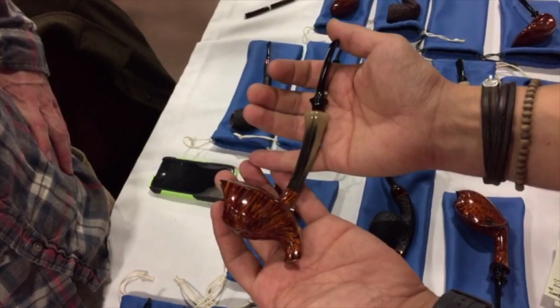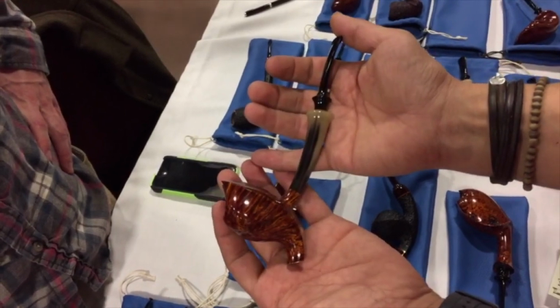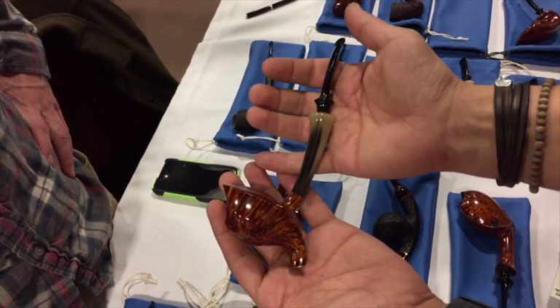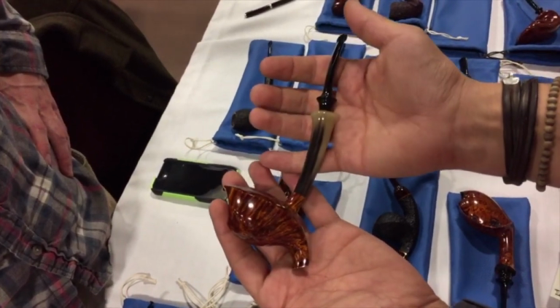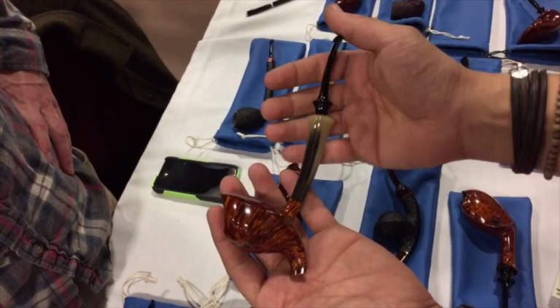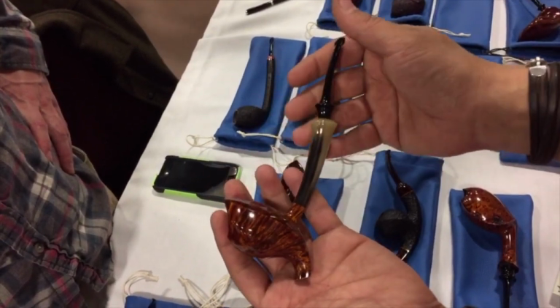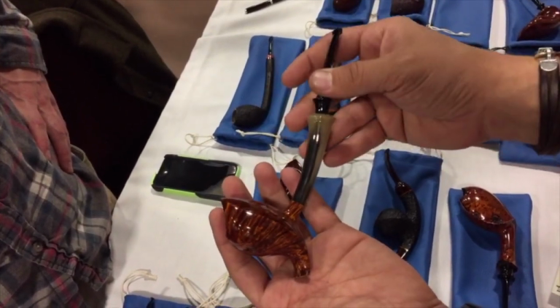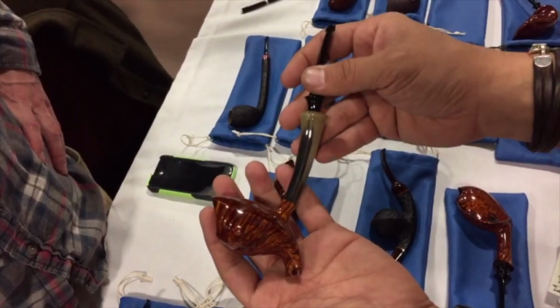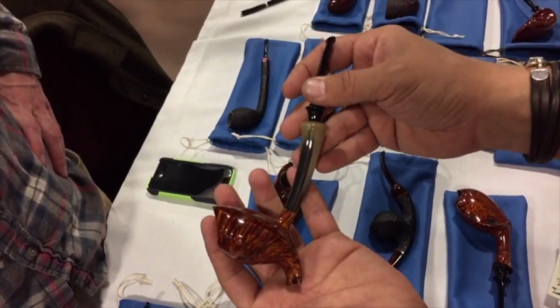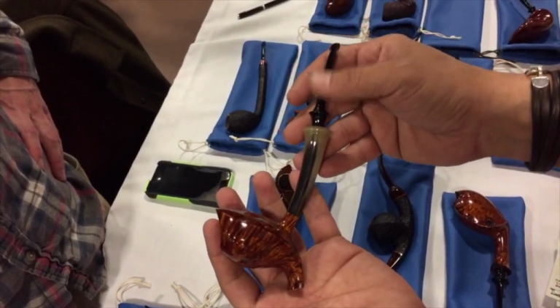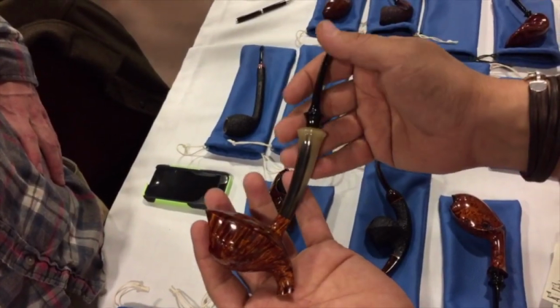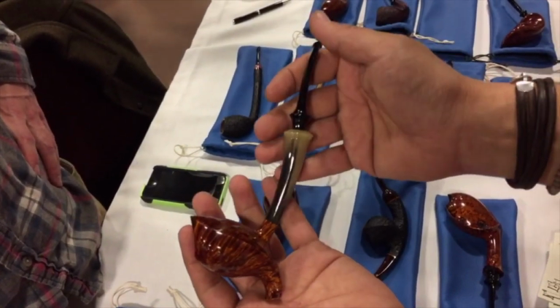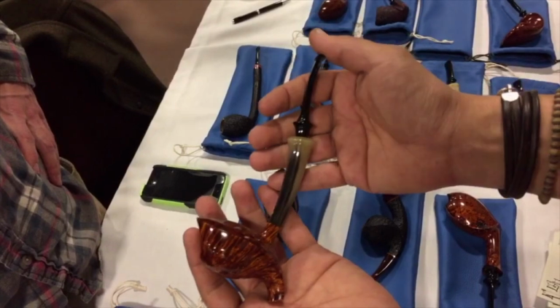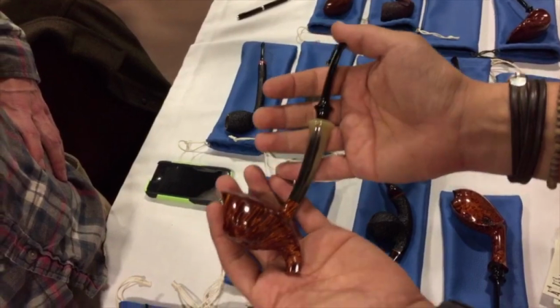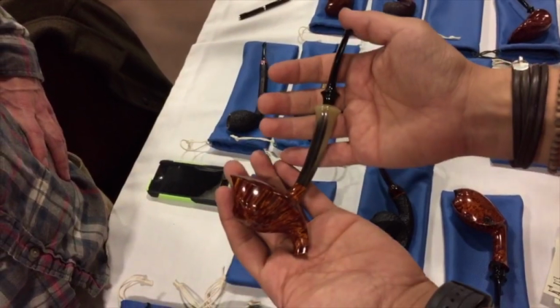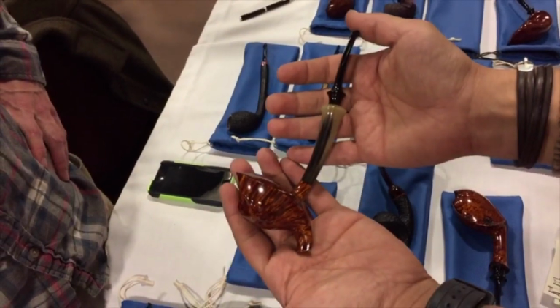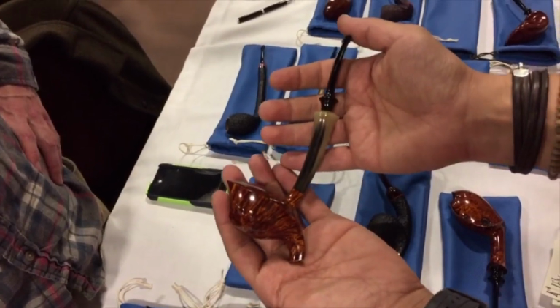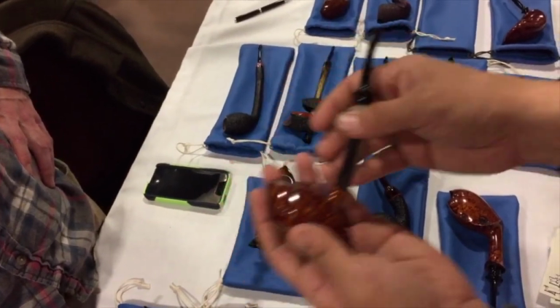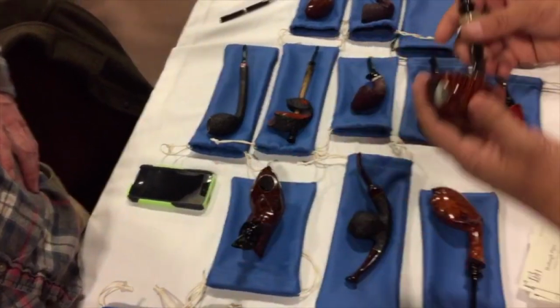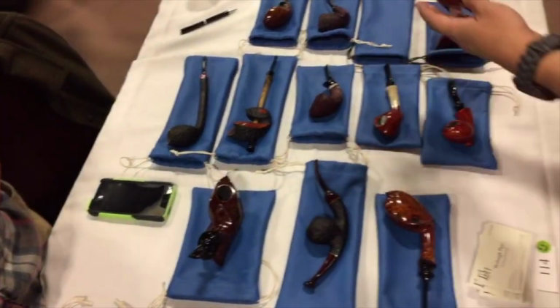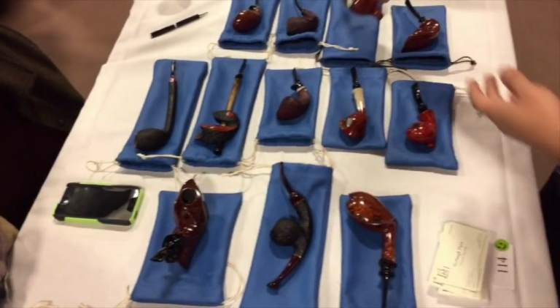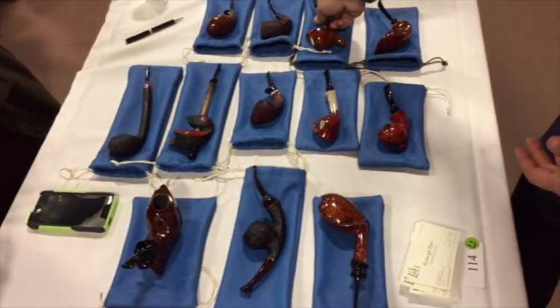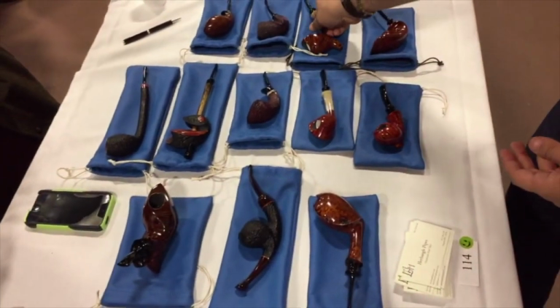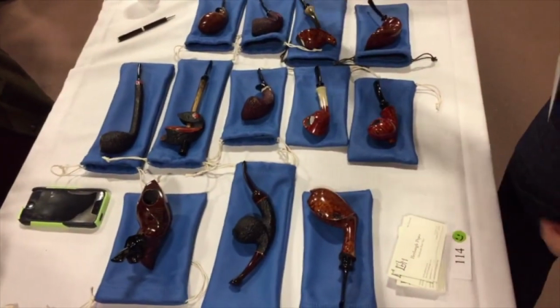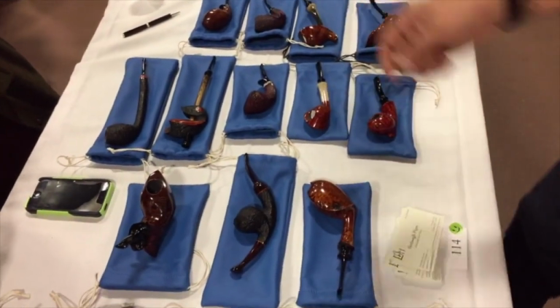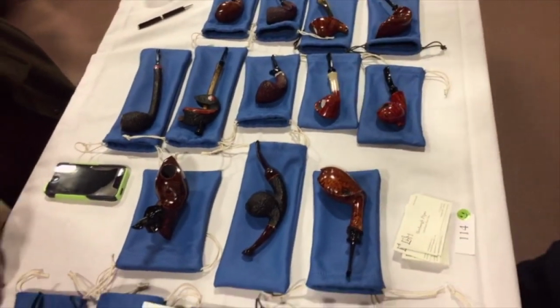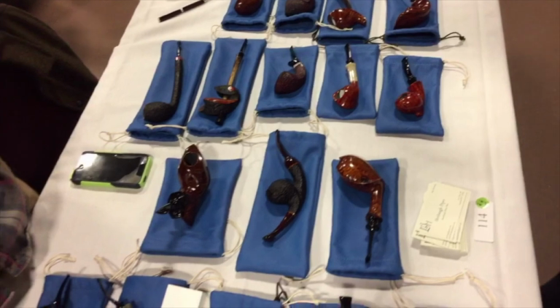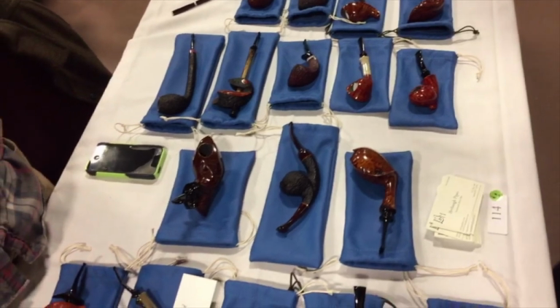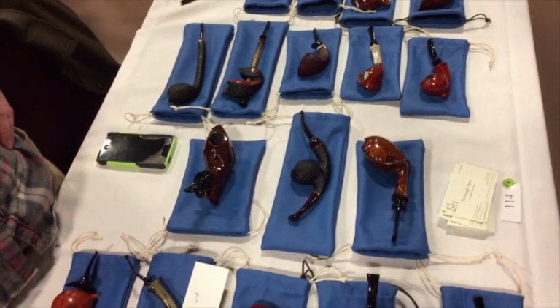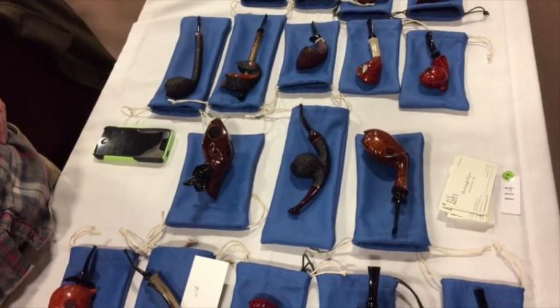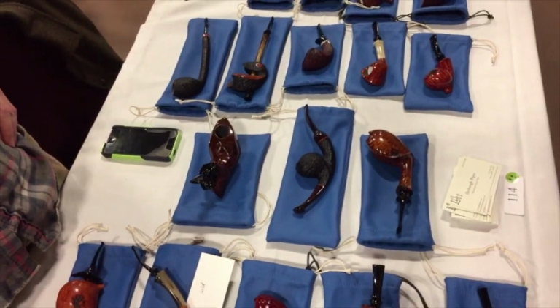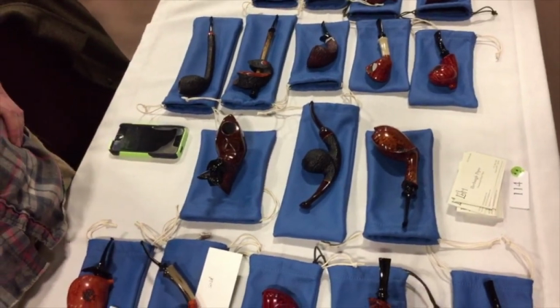Which ones do you like the best out of what you've got? Well, all of them!